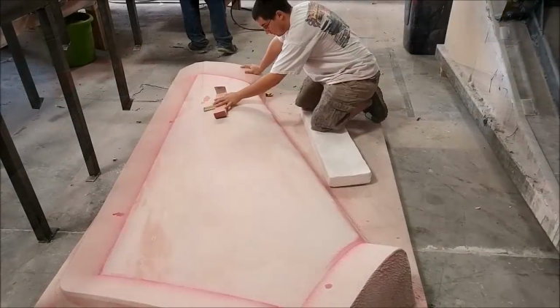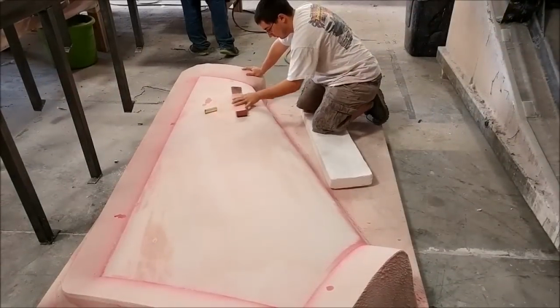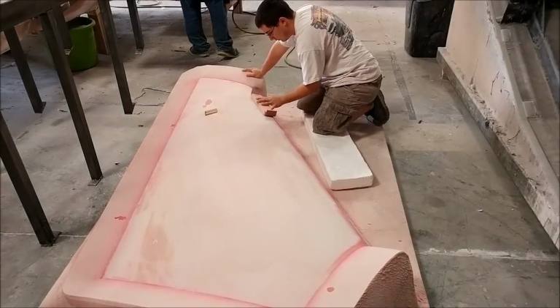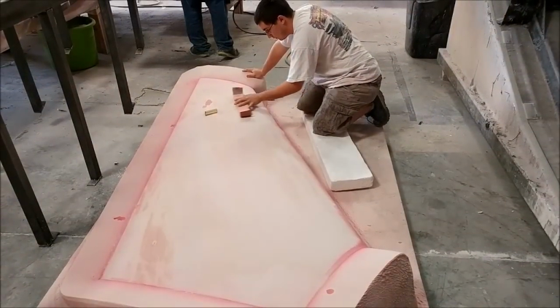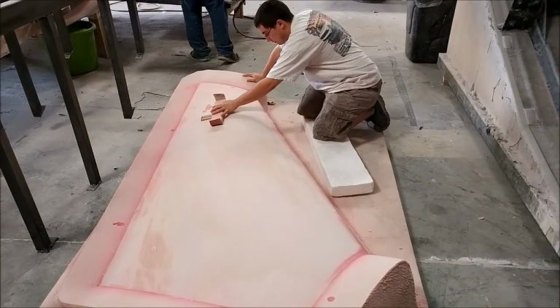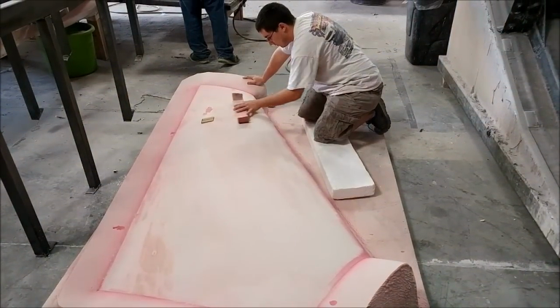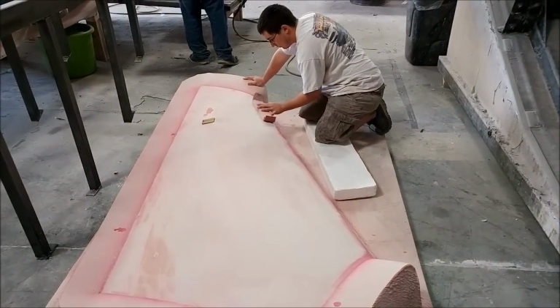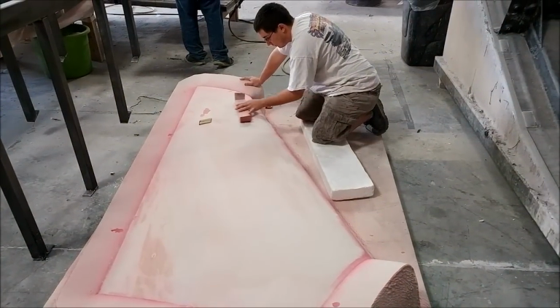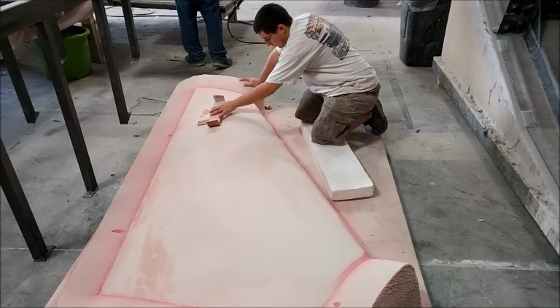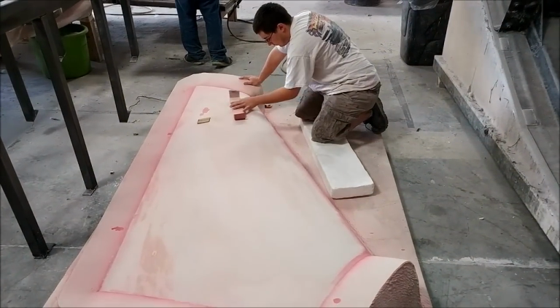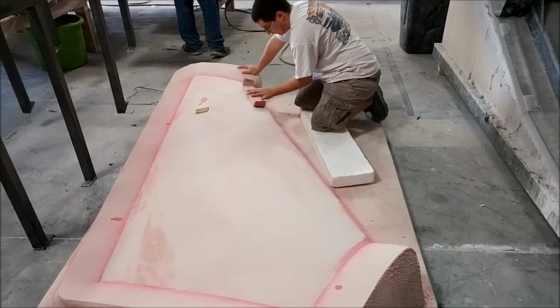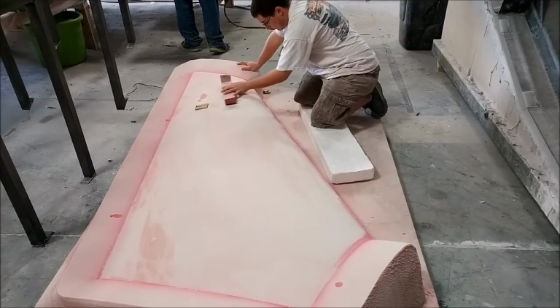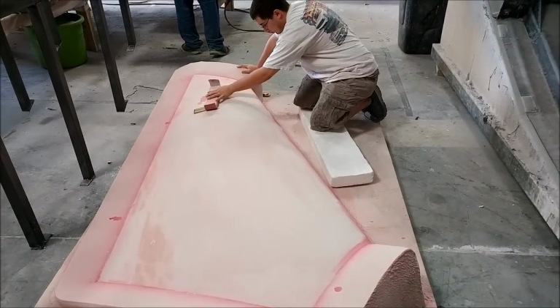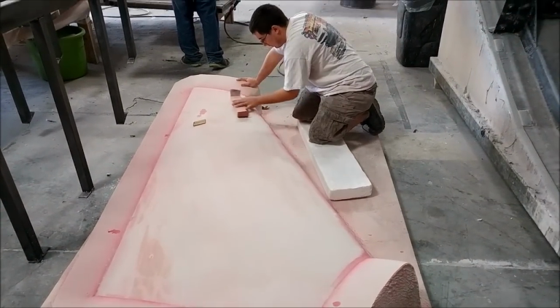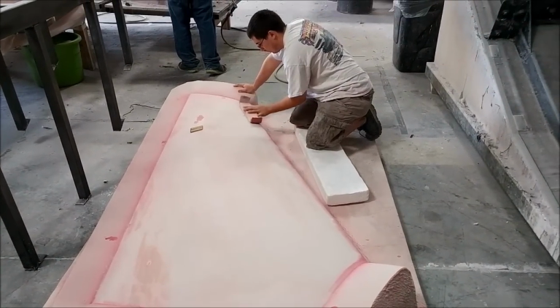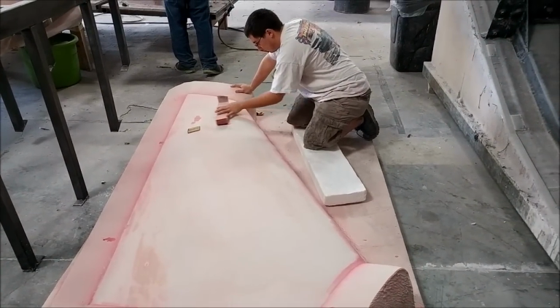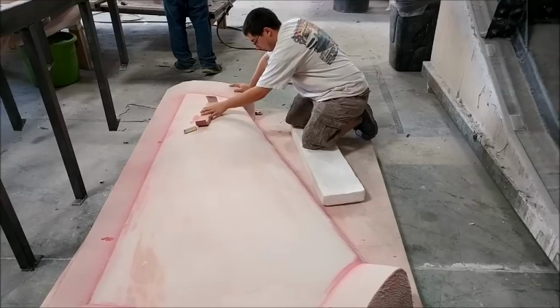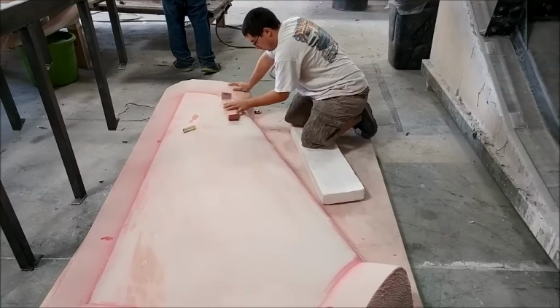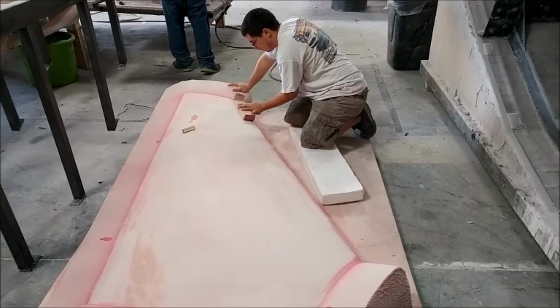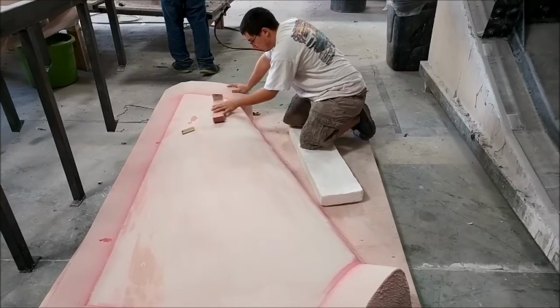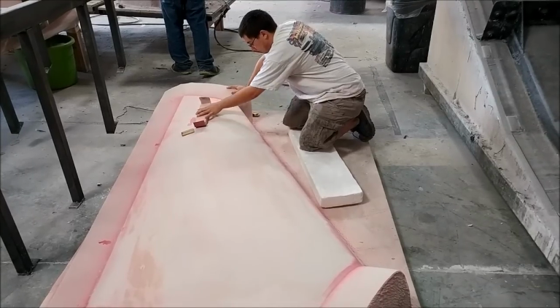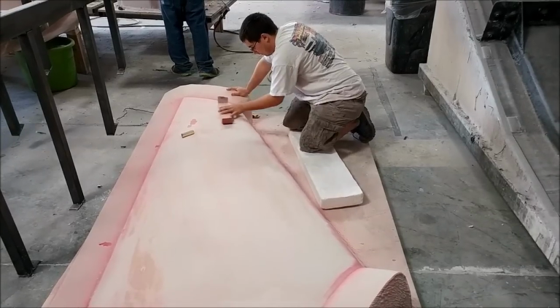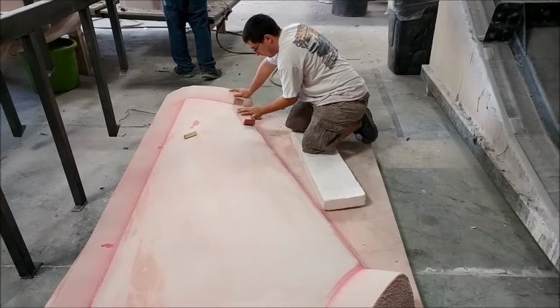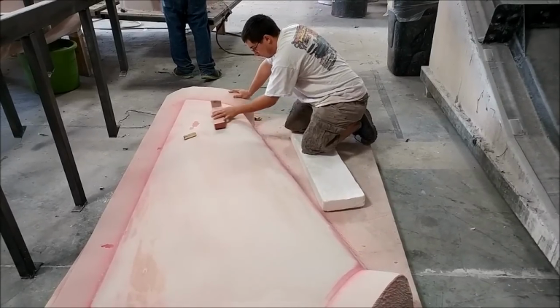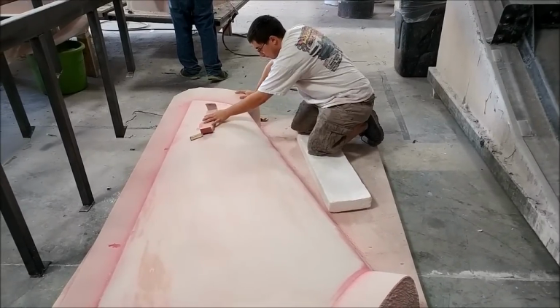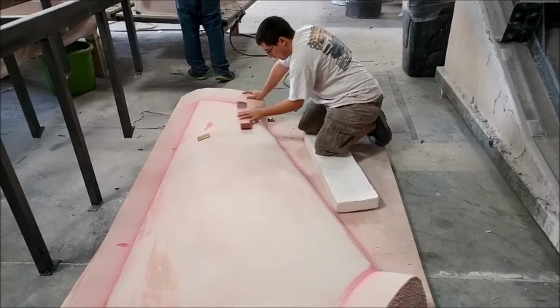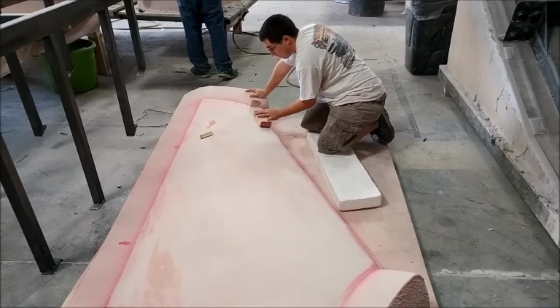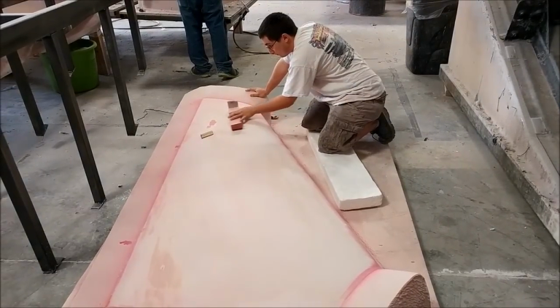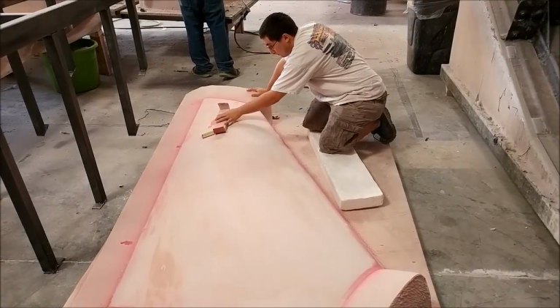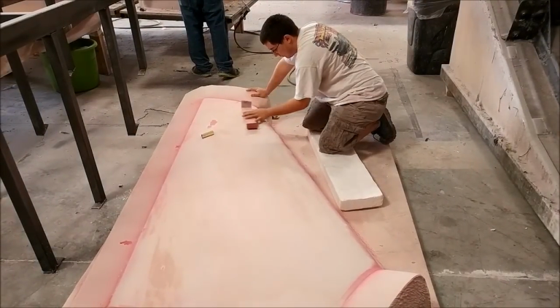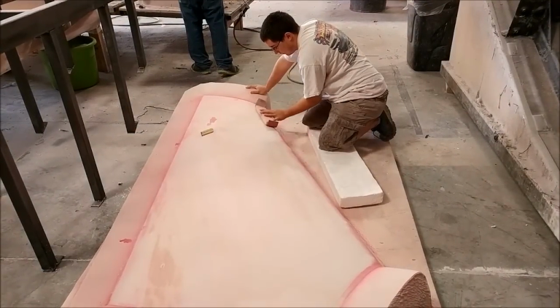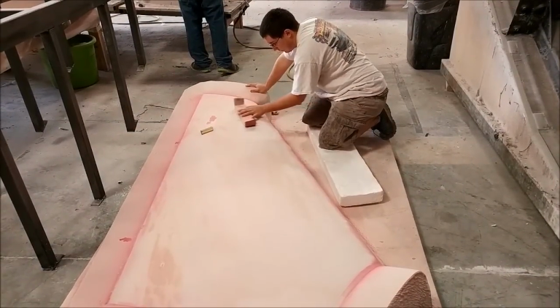And this is the upper left wing strake. You can see Zack carefully sanding that. We don't want to mess that one up because the airfoil is really critical there, so he is being very meticulous with his sanding.